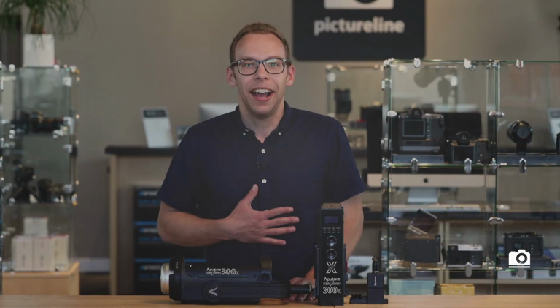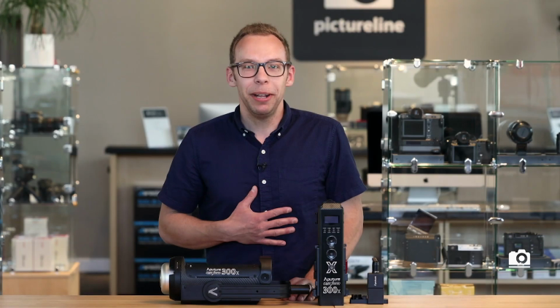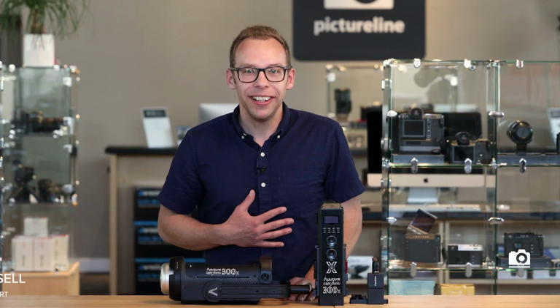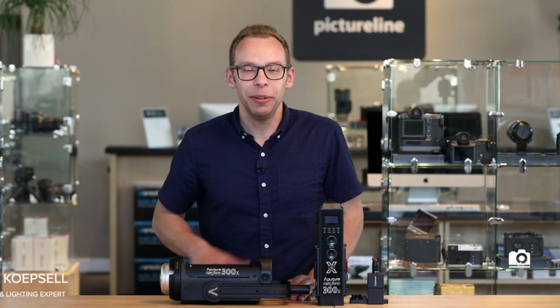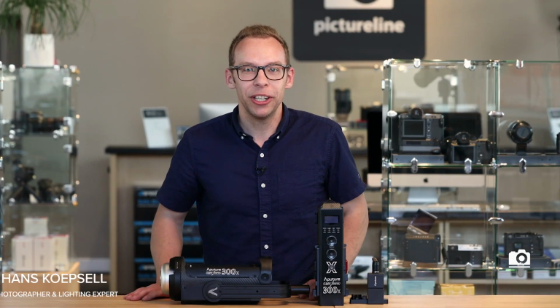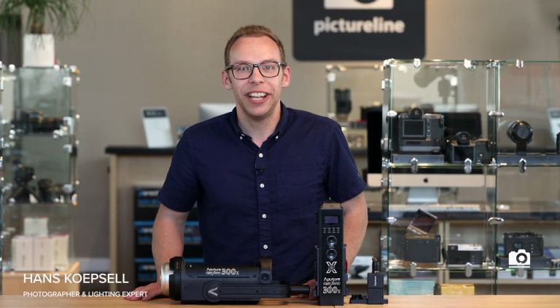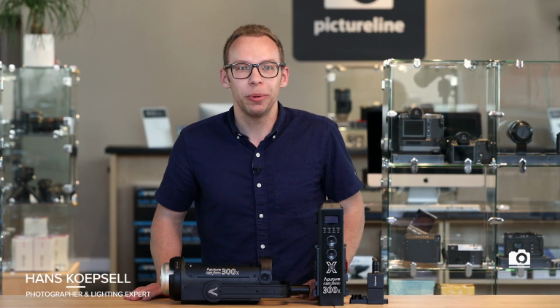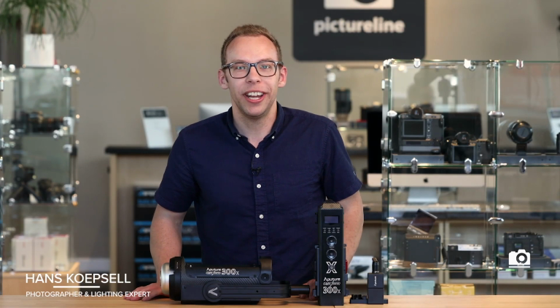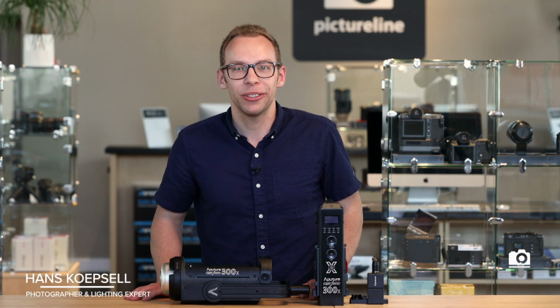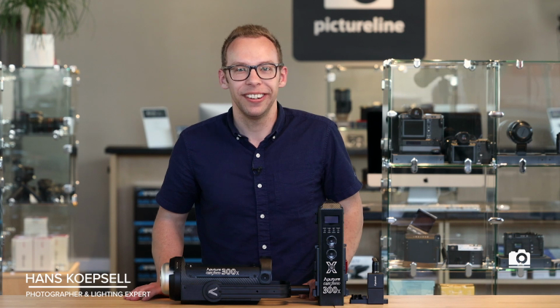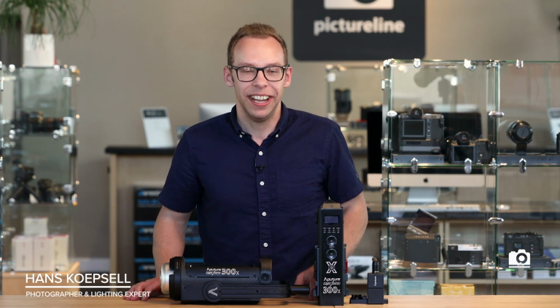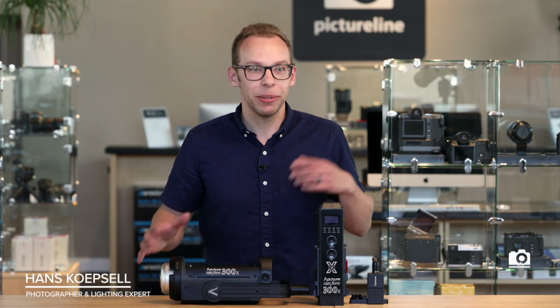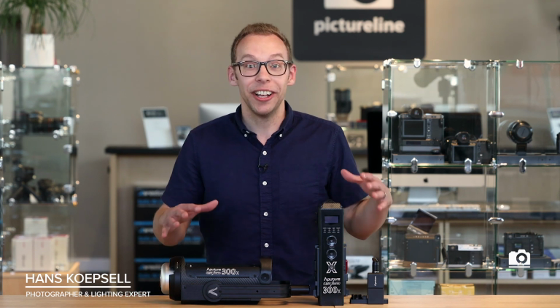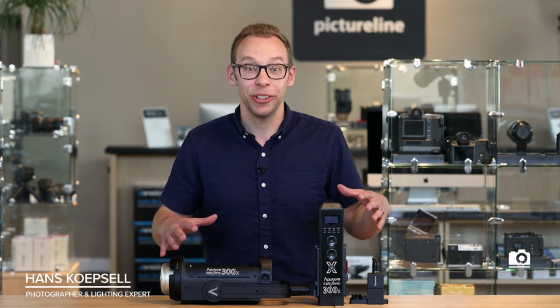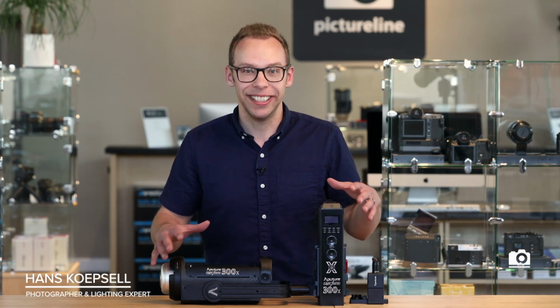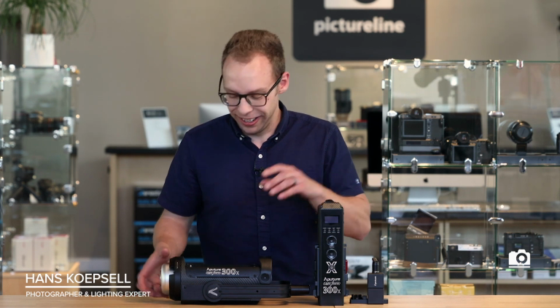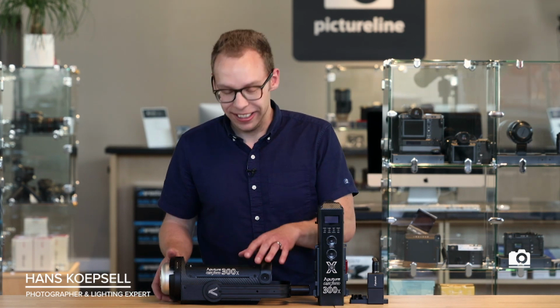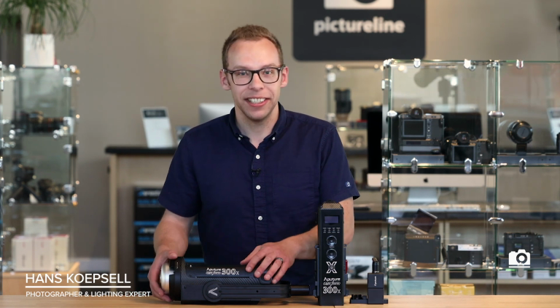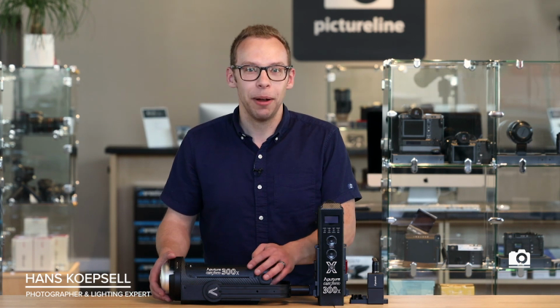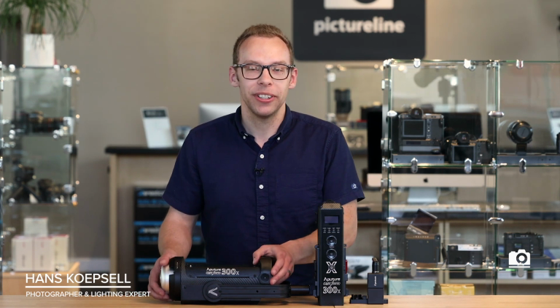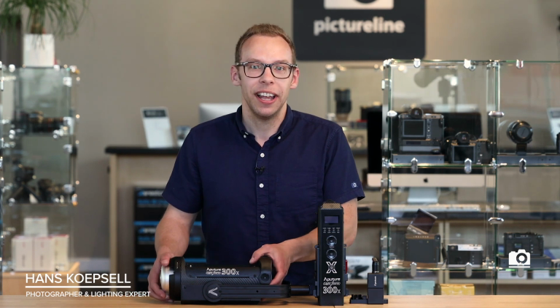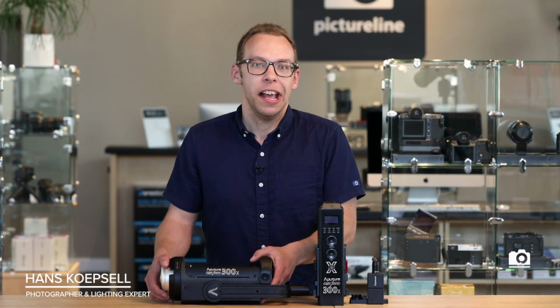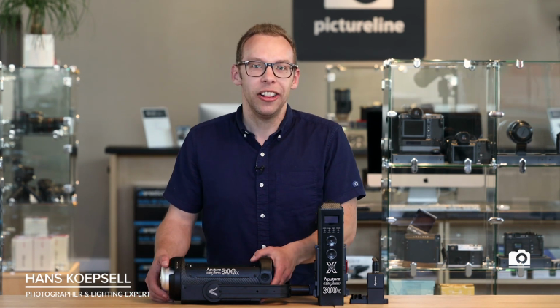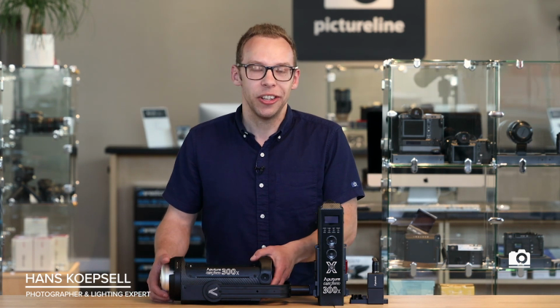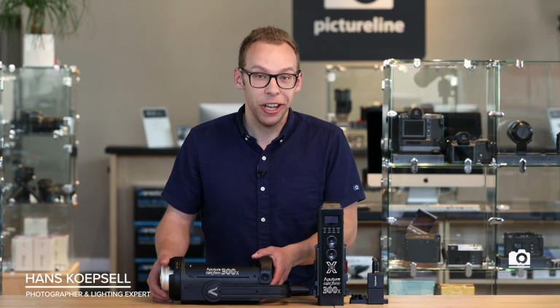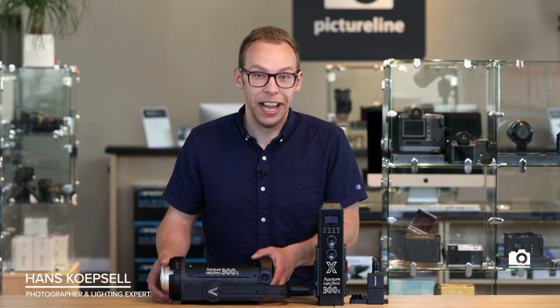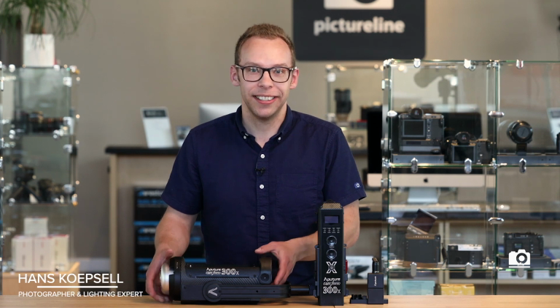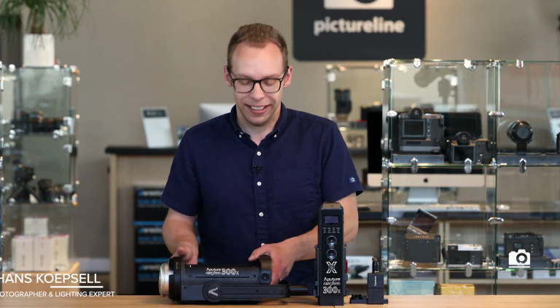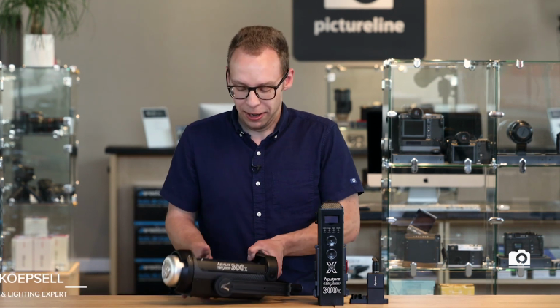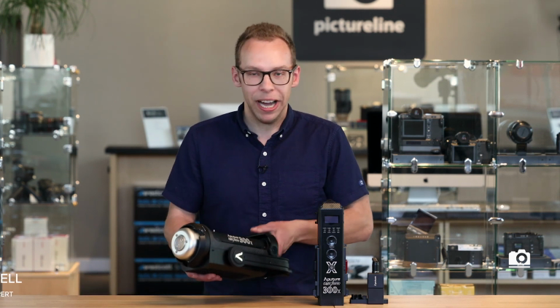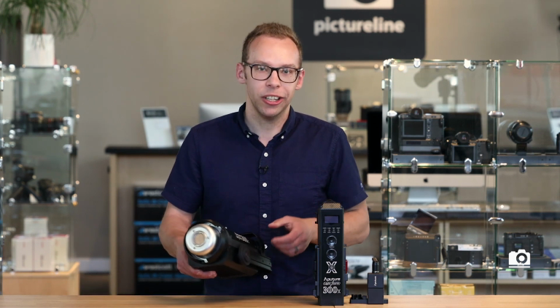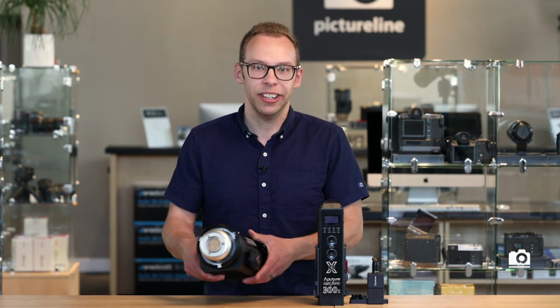Hi, my name is Hans. I'm here at PictureLine, your premiere camera store. And I have something awesome to show you guys today. This is Aputure's LS300X bi-color light.